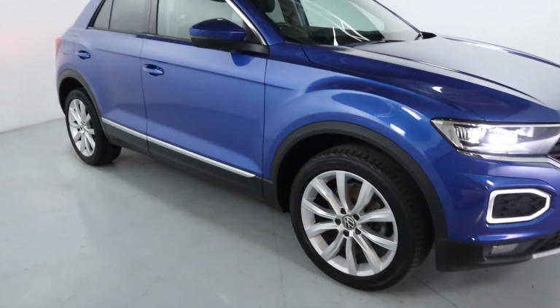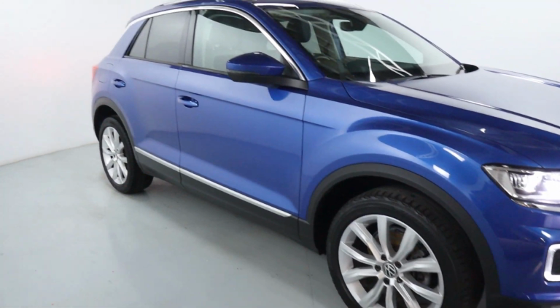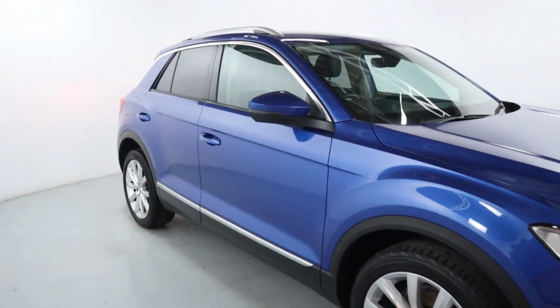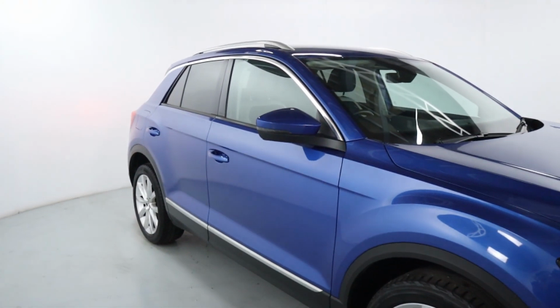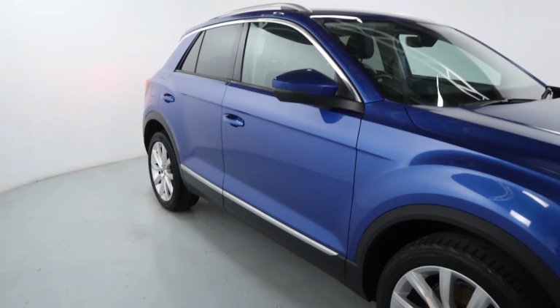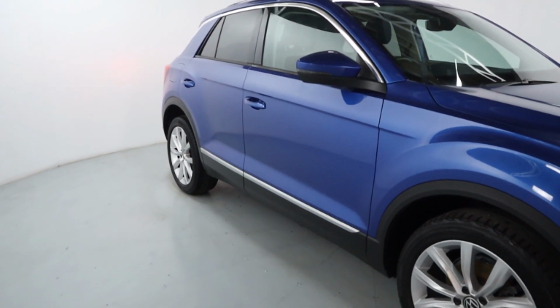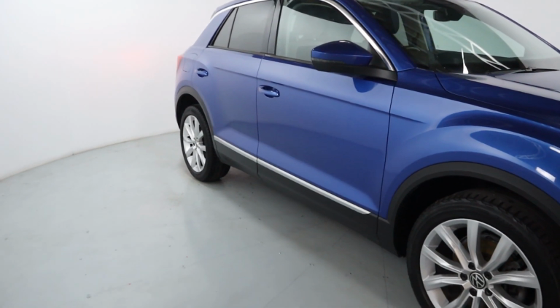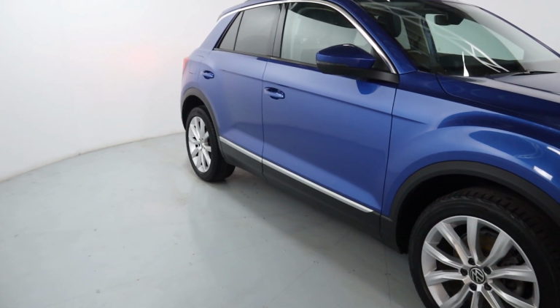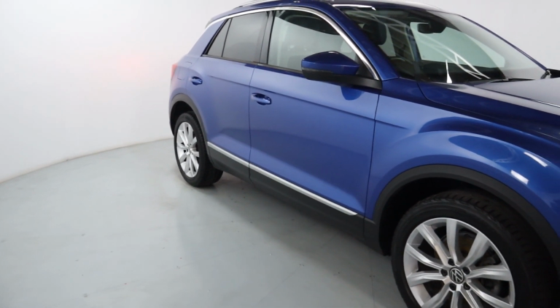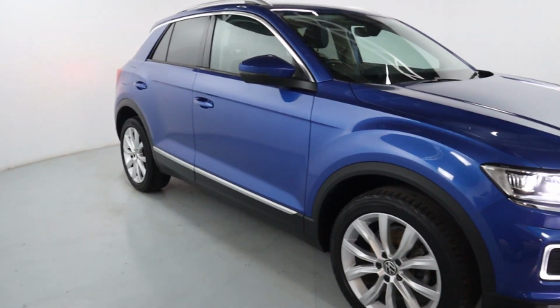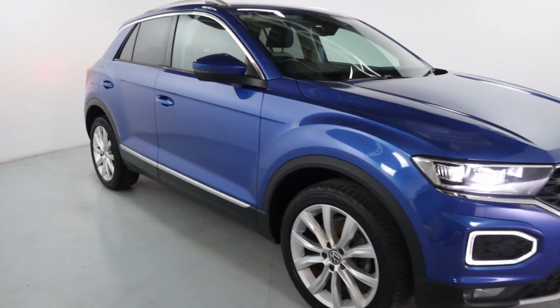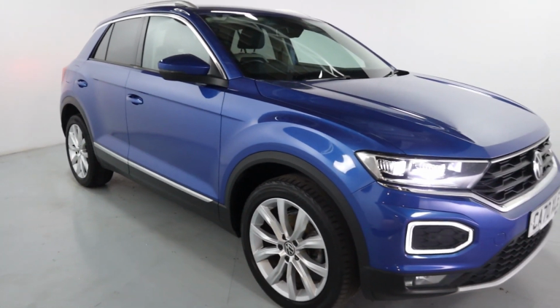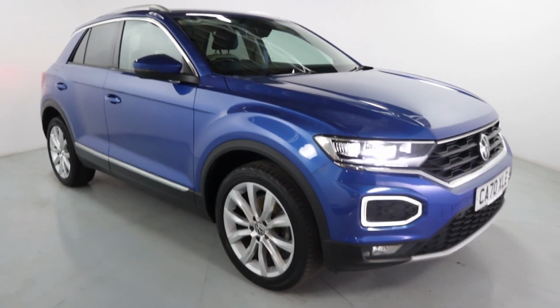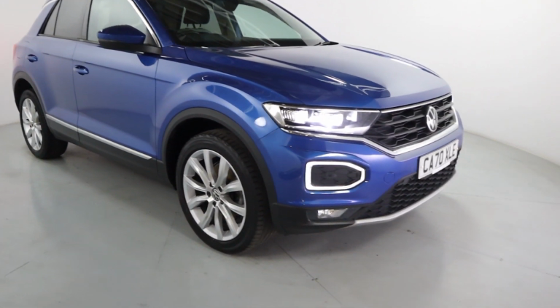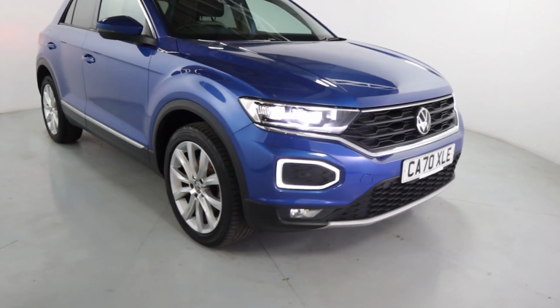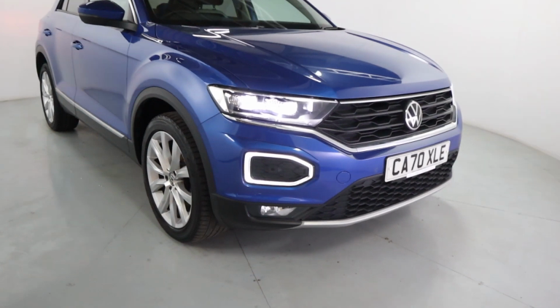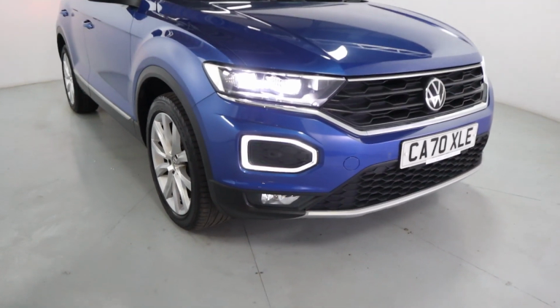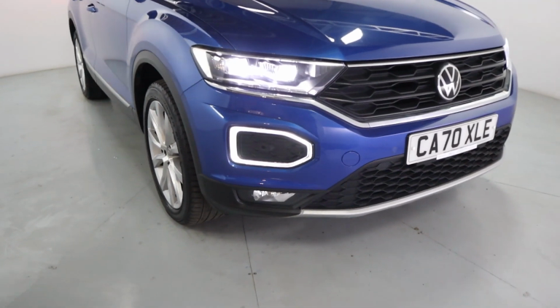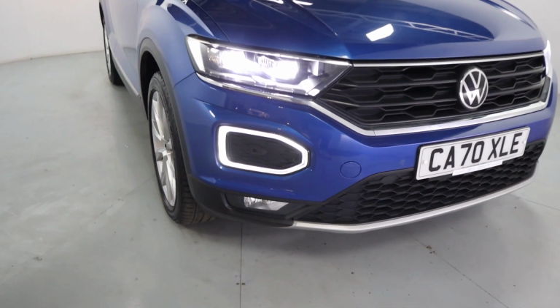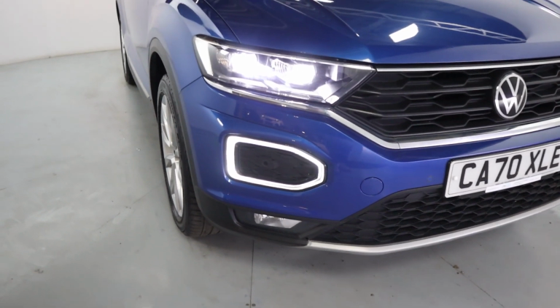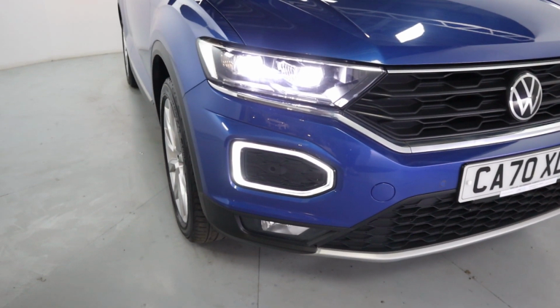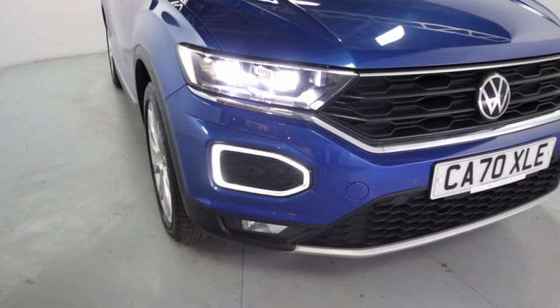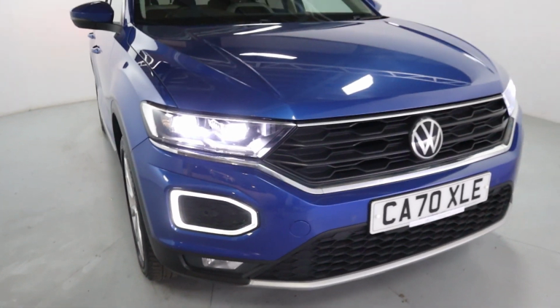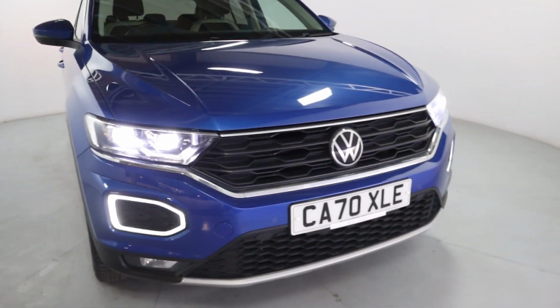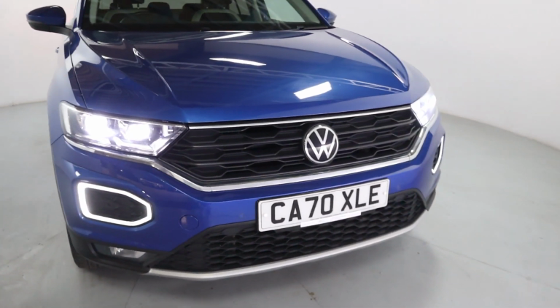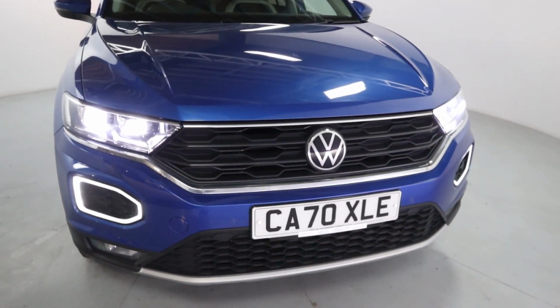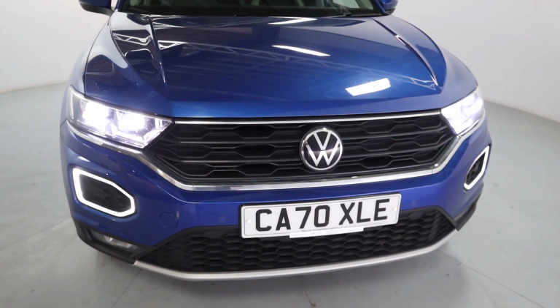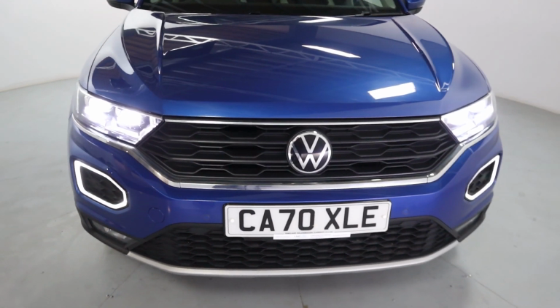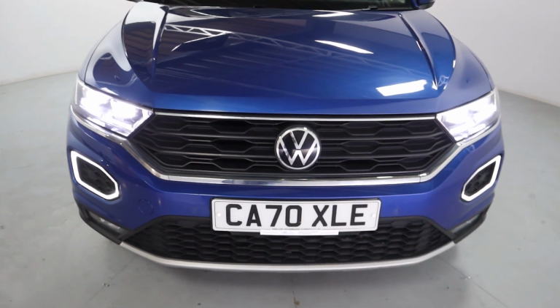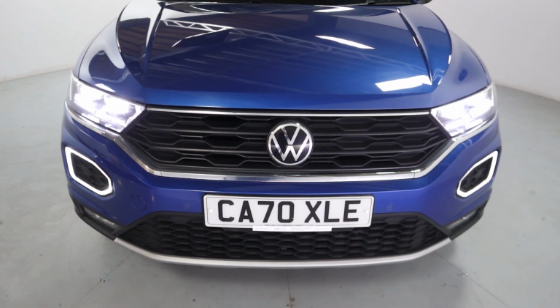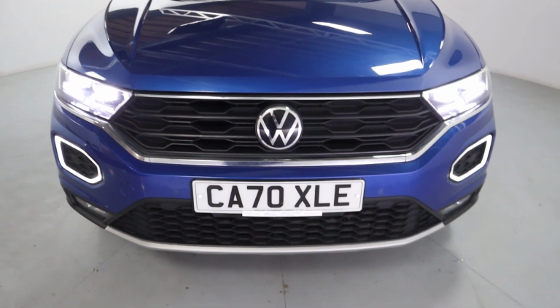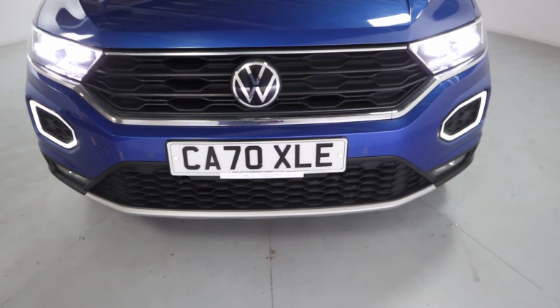Your alloy wheels, chrome window surrounds, and these nice brushed silver pieces on the door trims add to the look. Lovely circular daytime running lights on the lower half and chrome accents on the upper grille, again finishing the front end off really nicely.